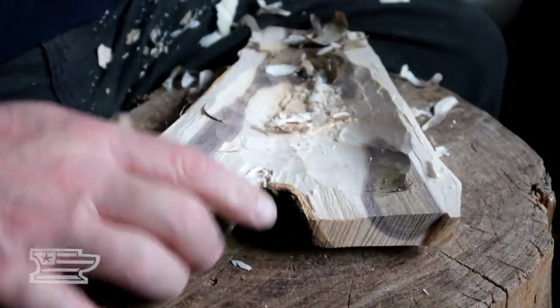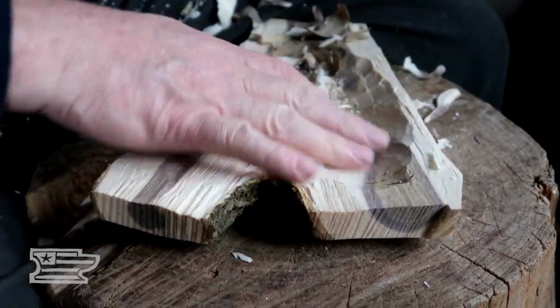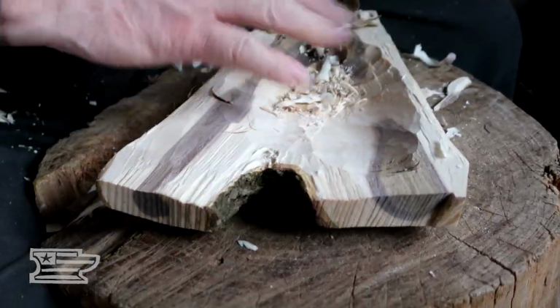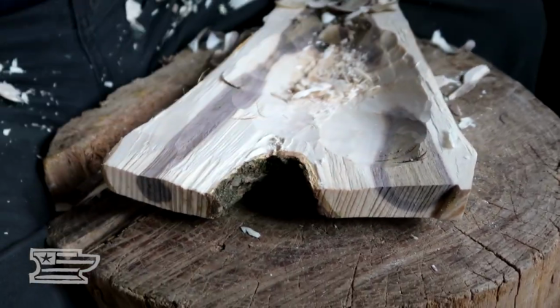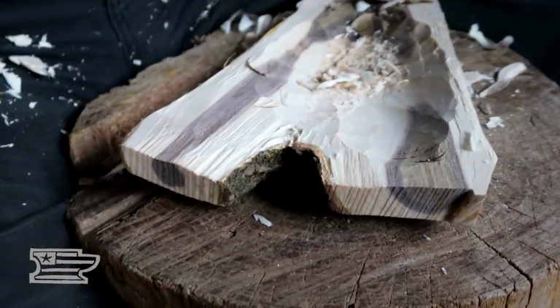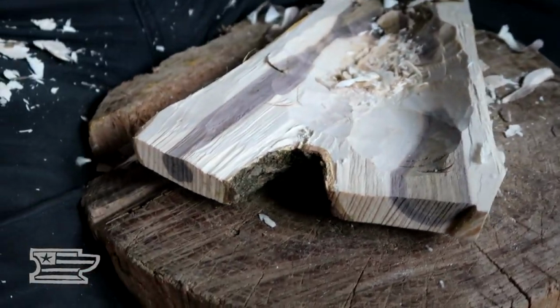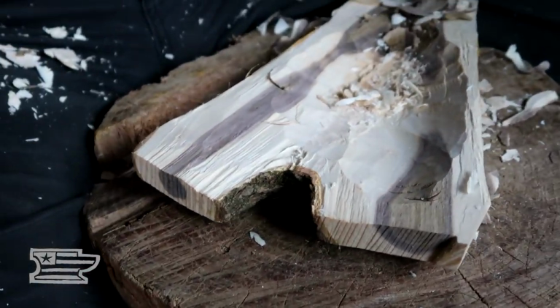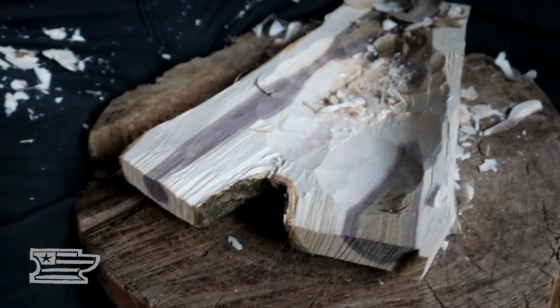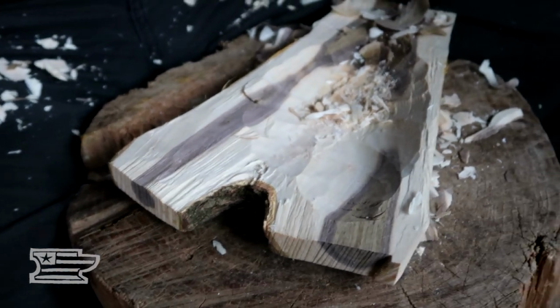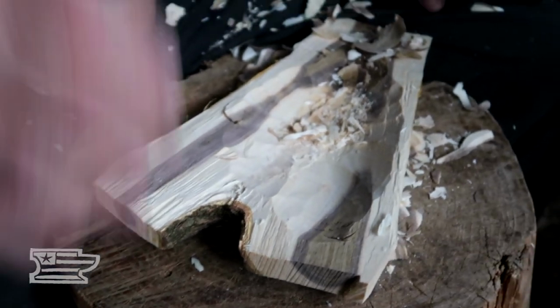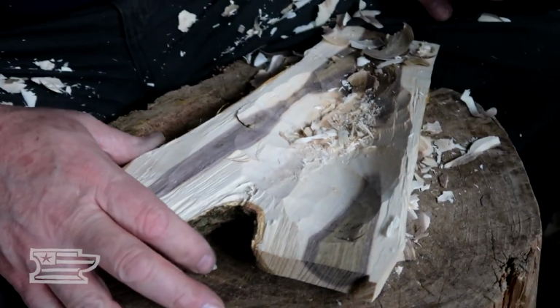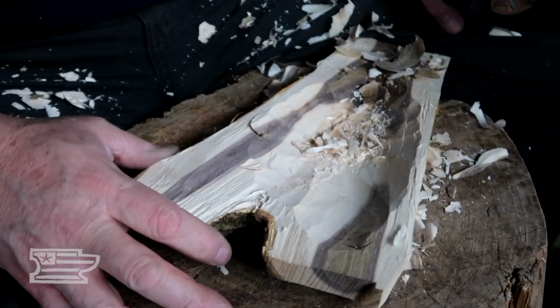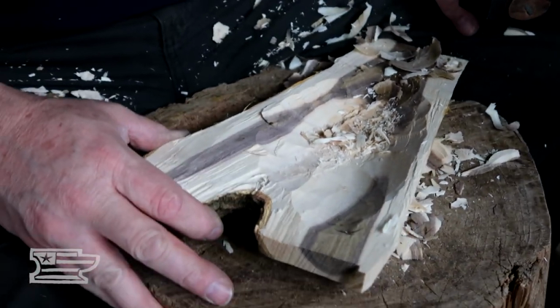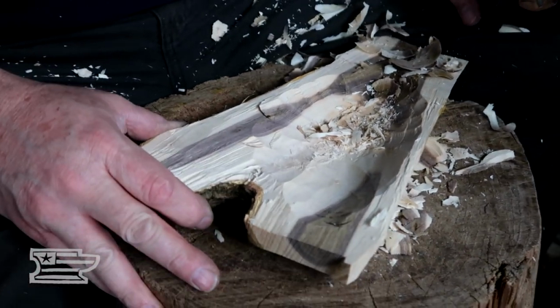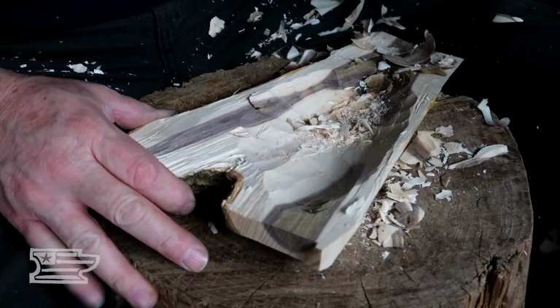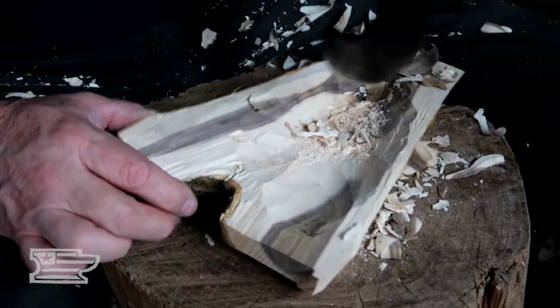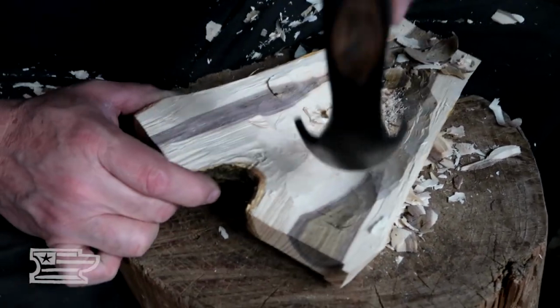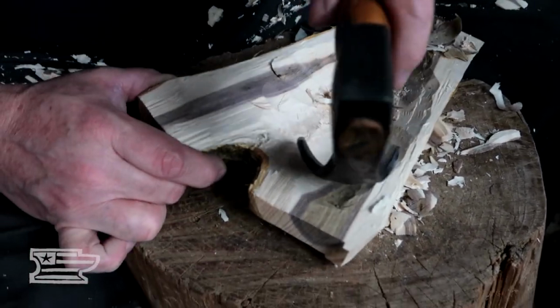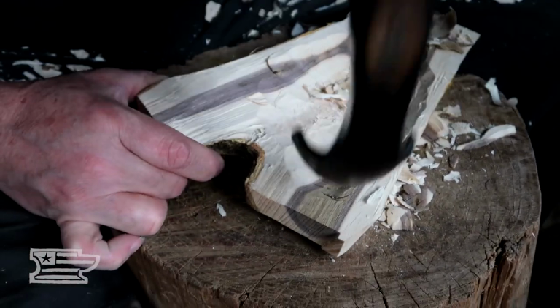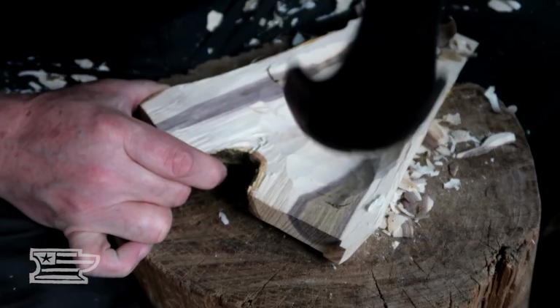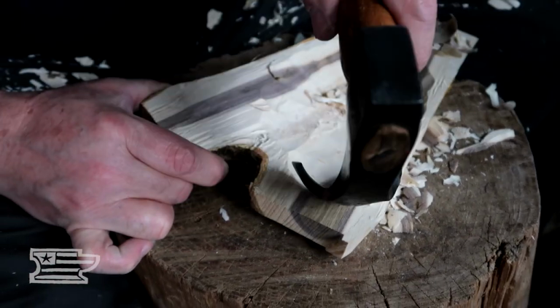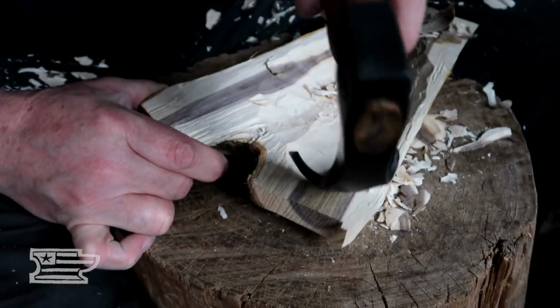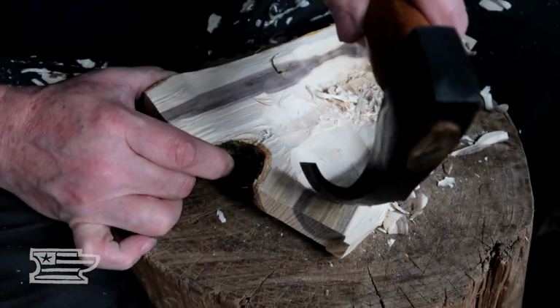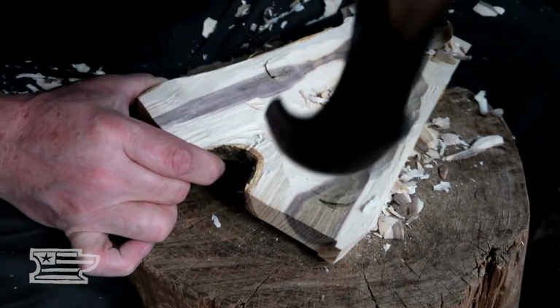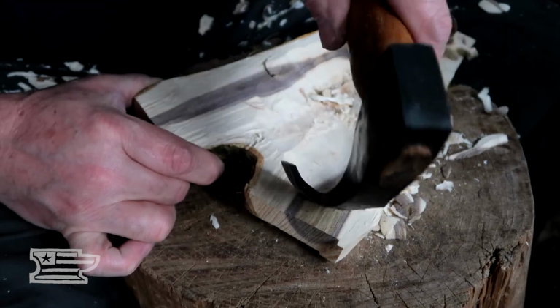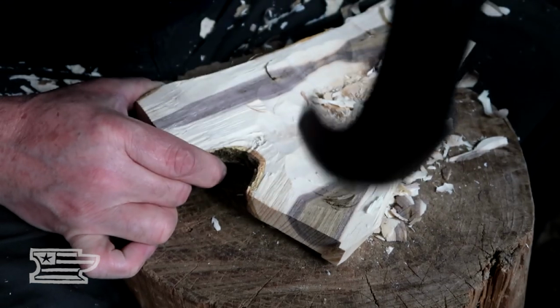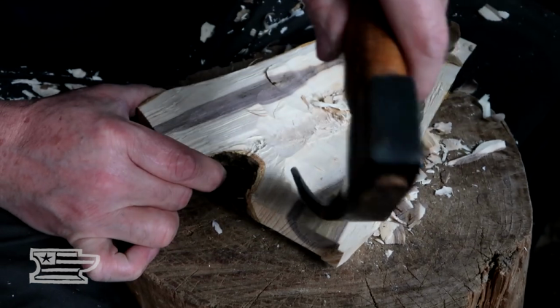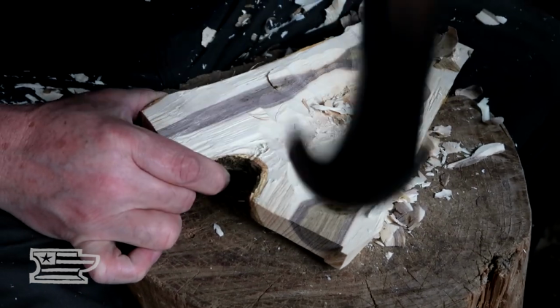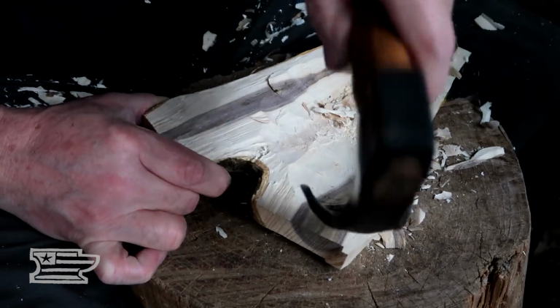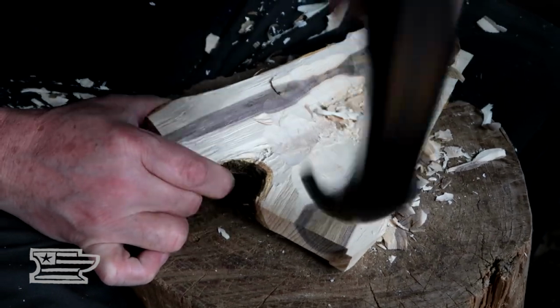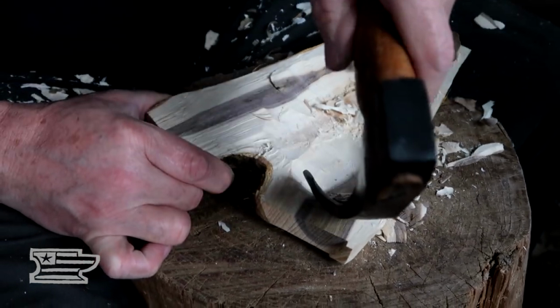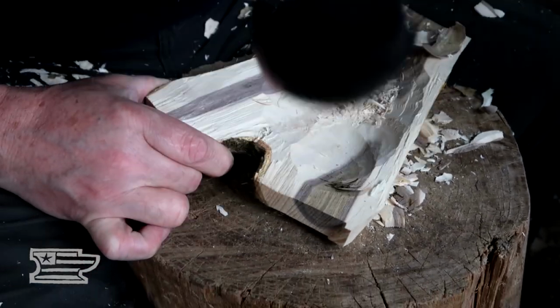You can hear the note of the bowl just keeps changing as it gets thinner — it keeps raising up. It's like a pitch; it keeps getting quicker.